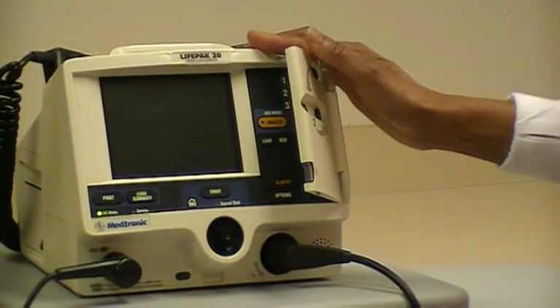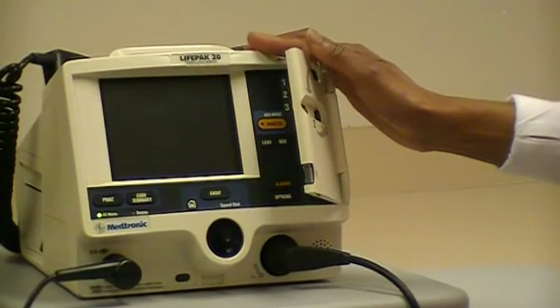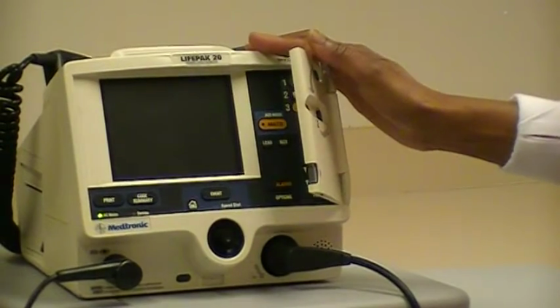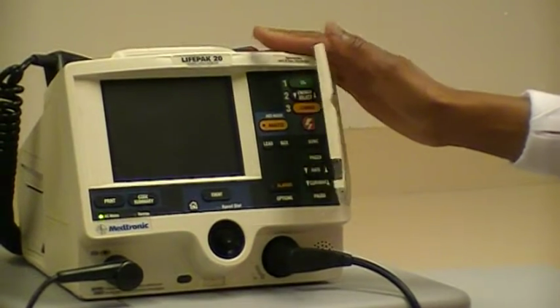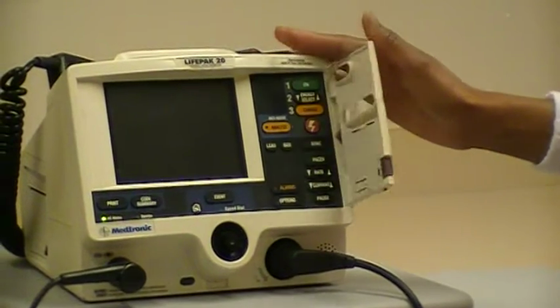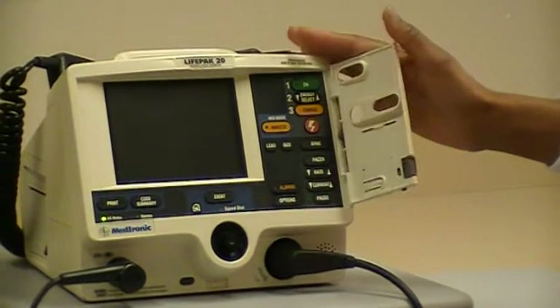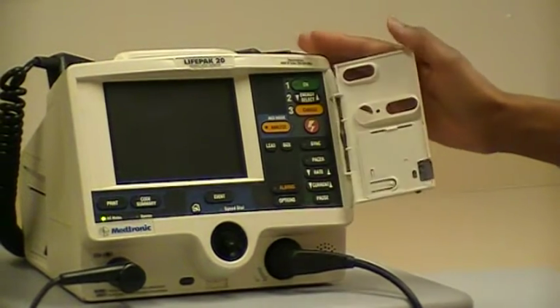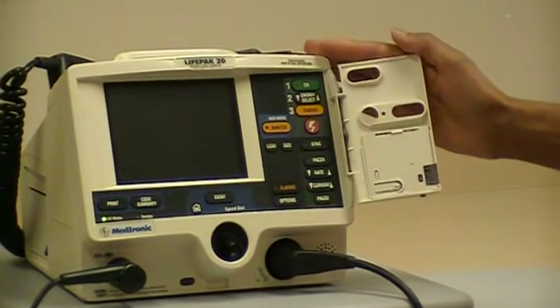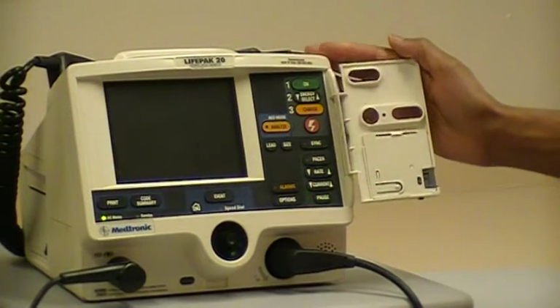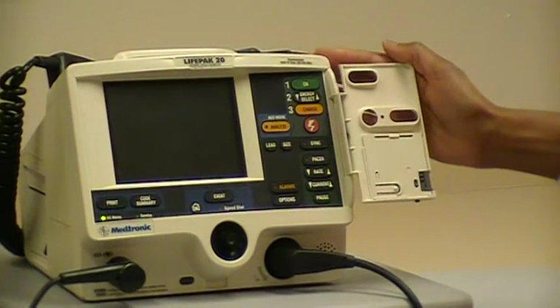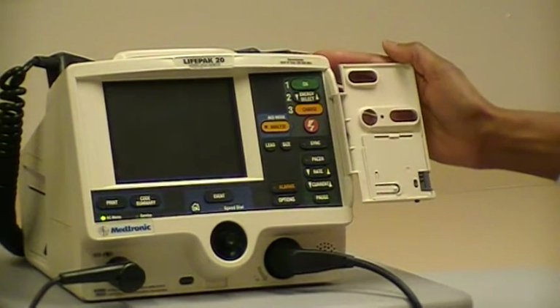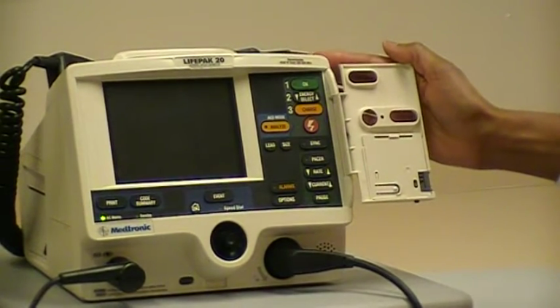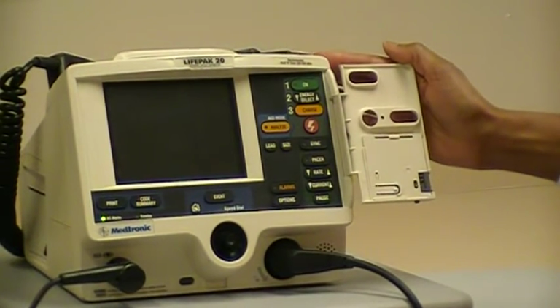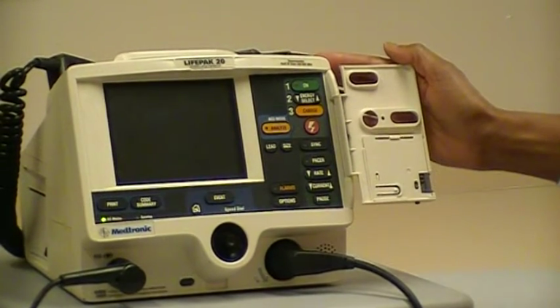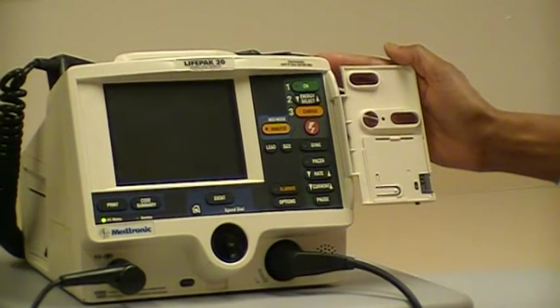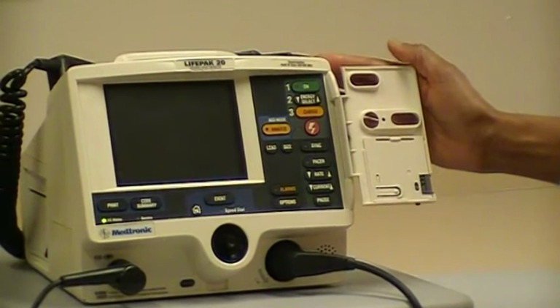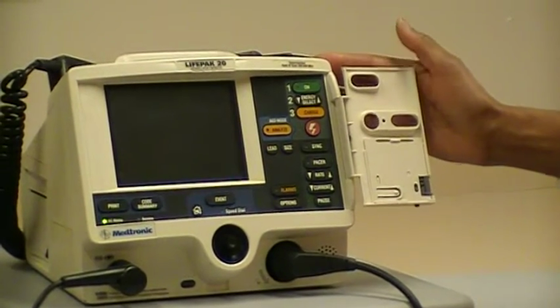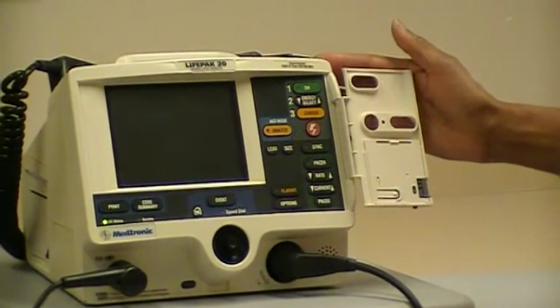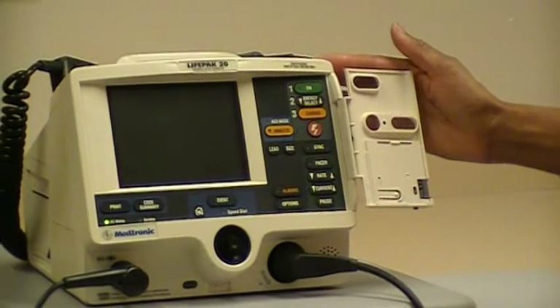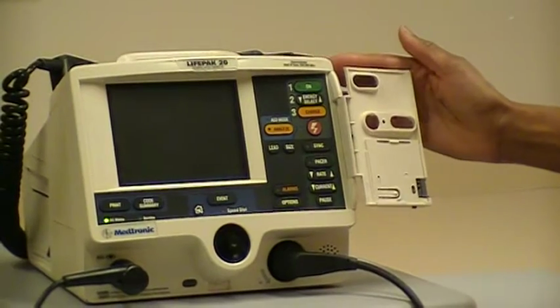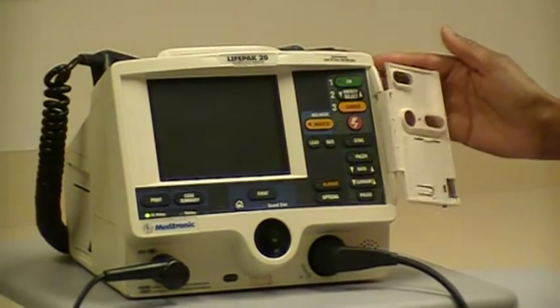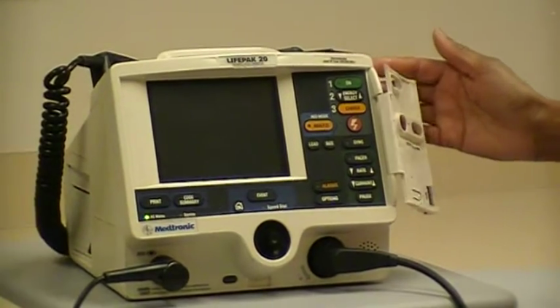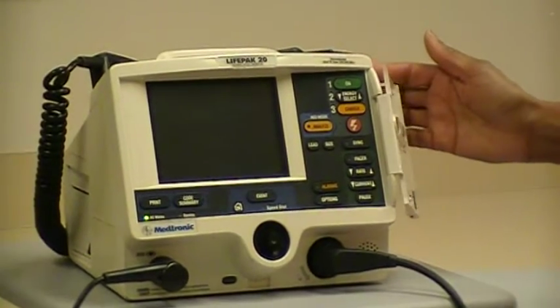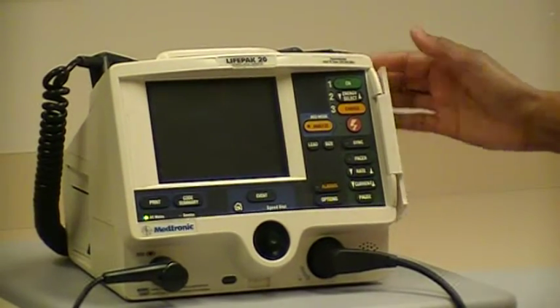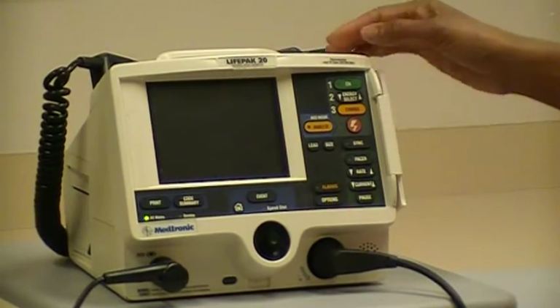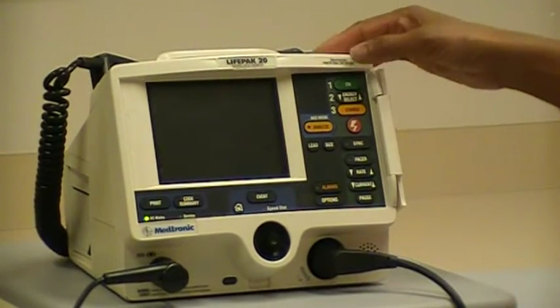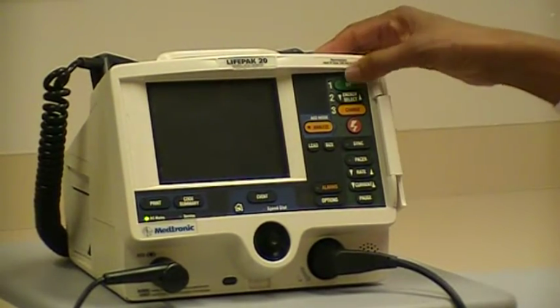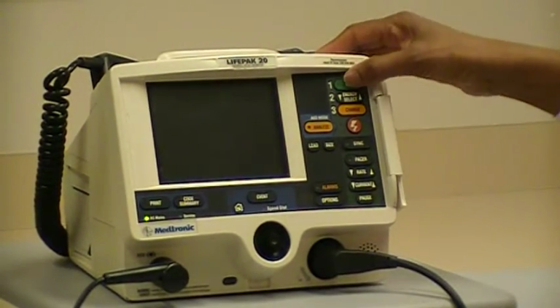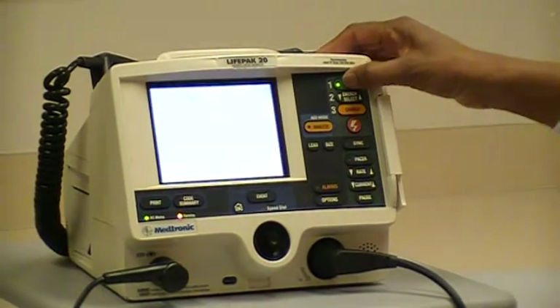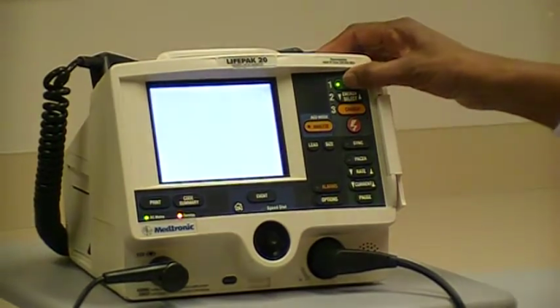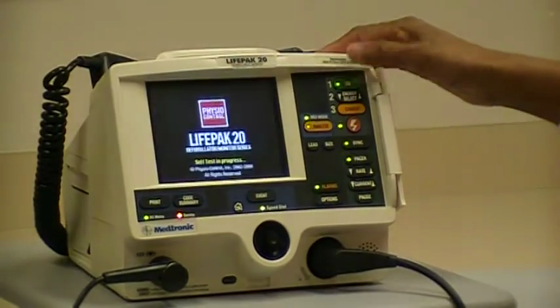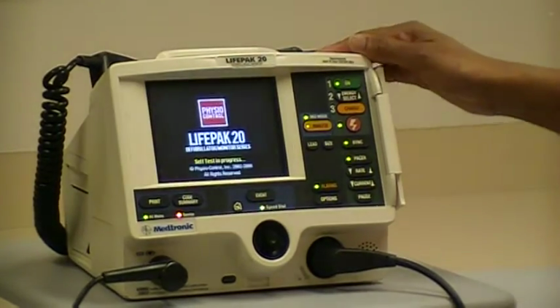This is a demonstration of cardioversion using the LifePak 20. Number one is to turn on your defibrillator.